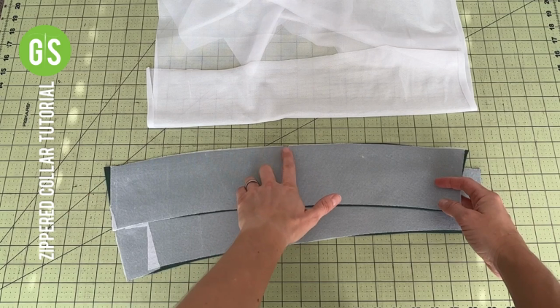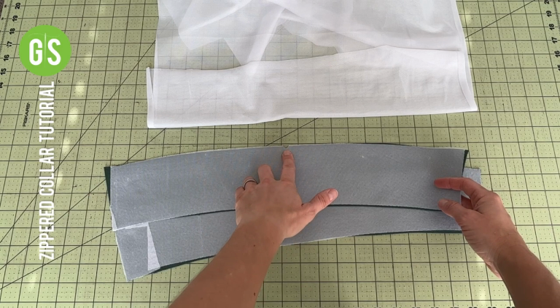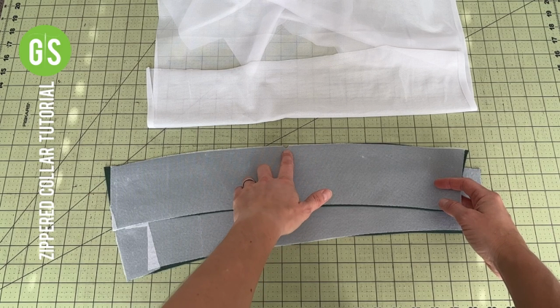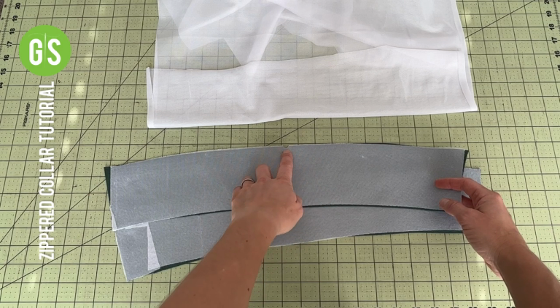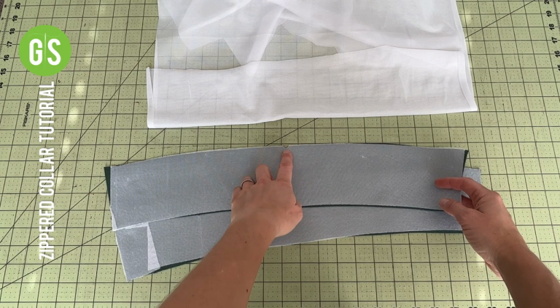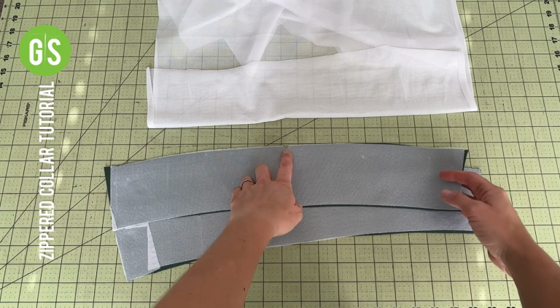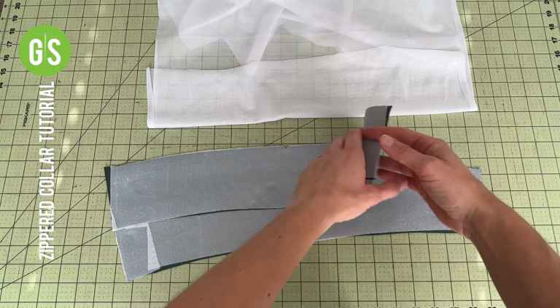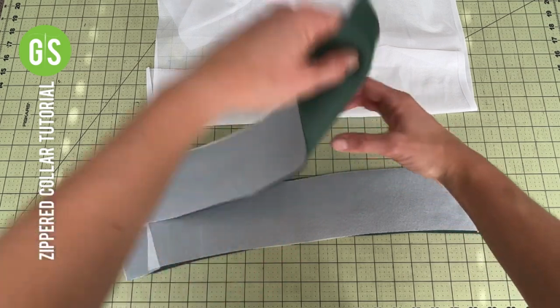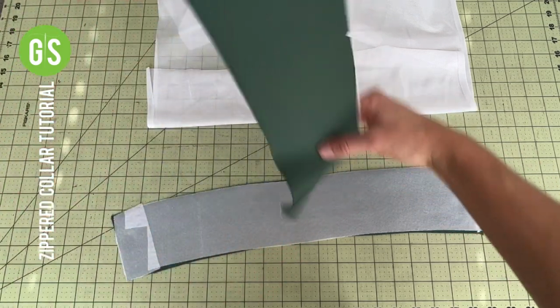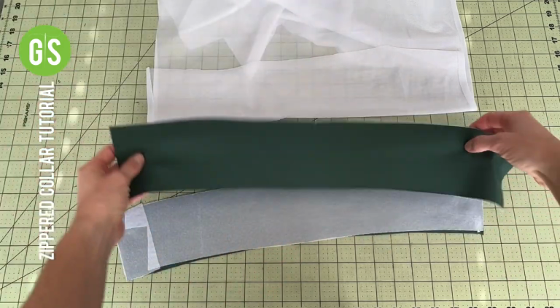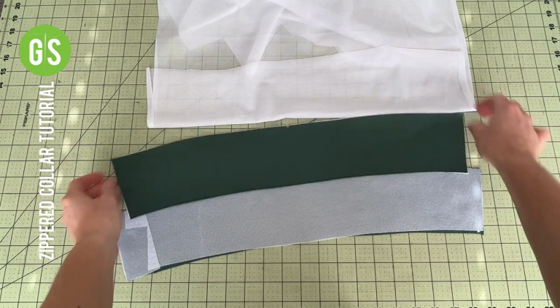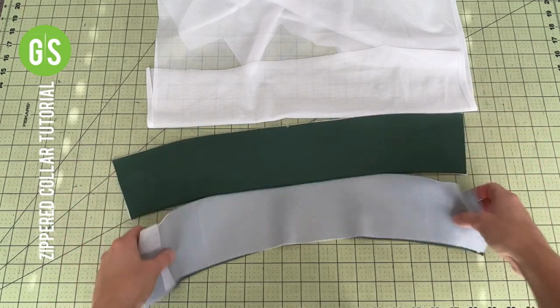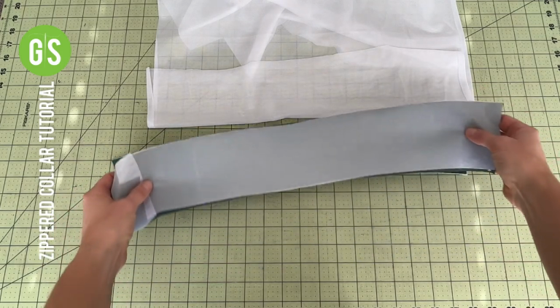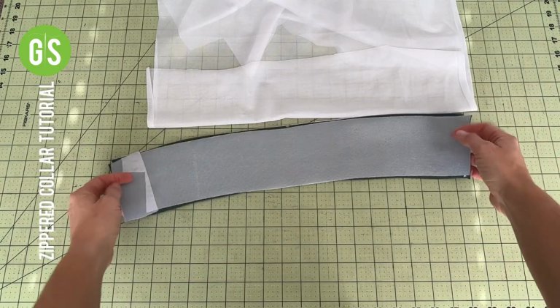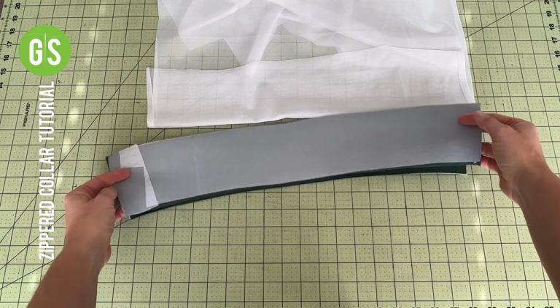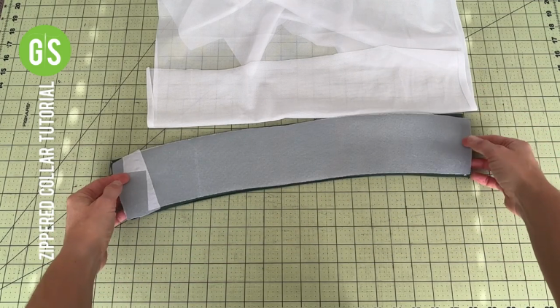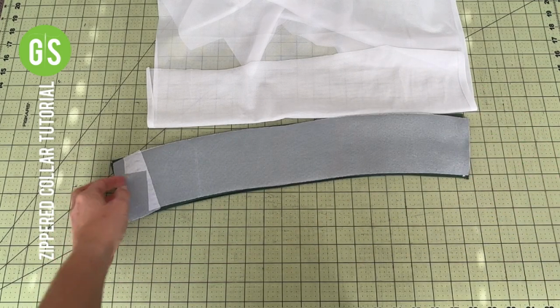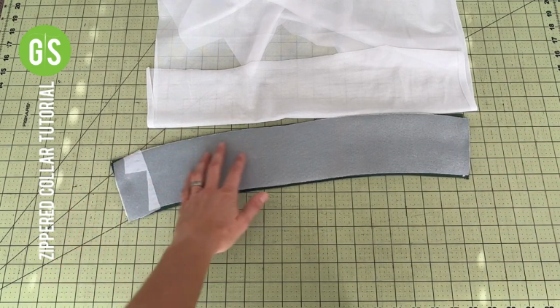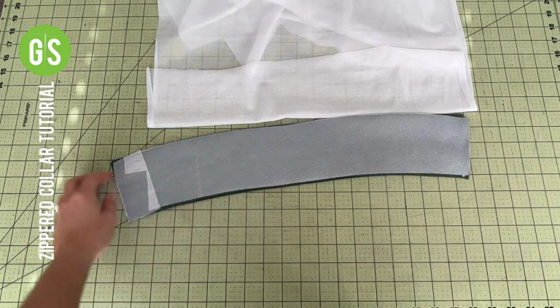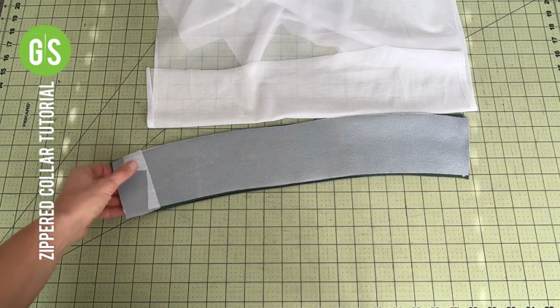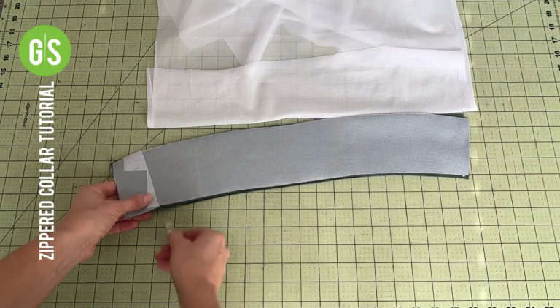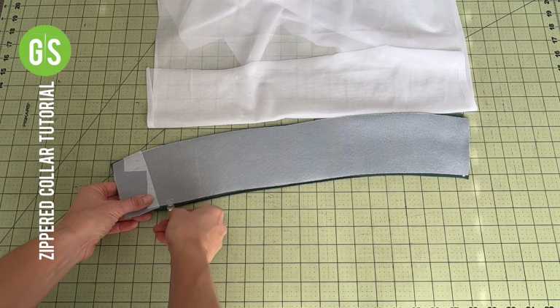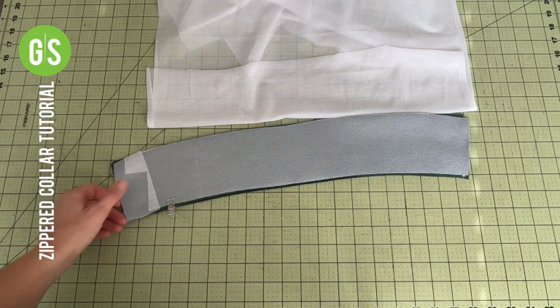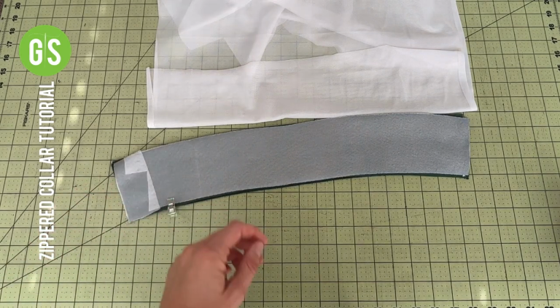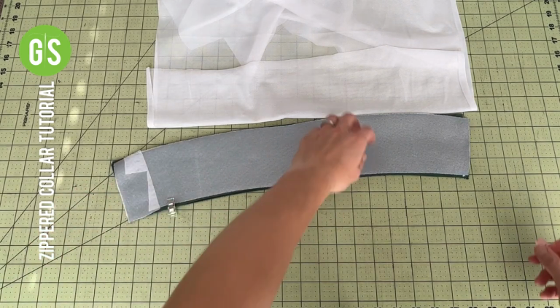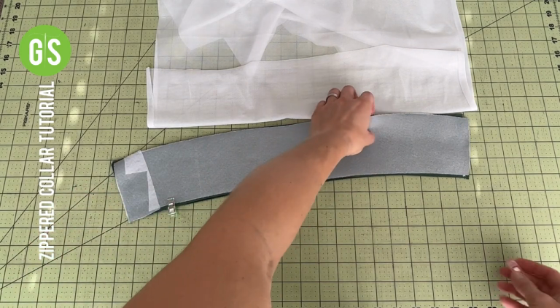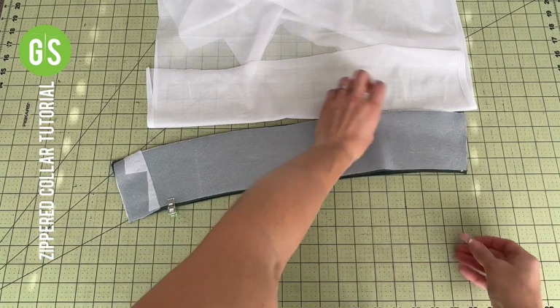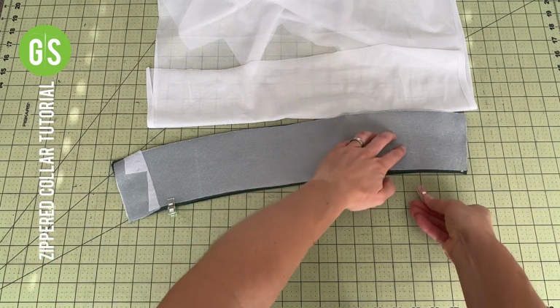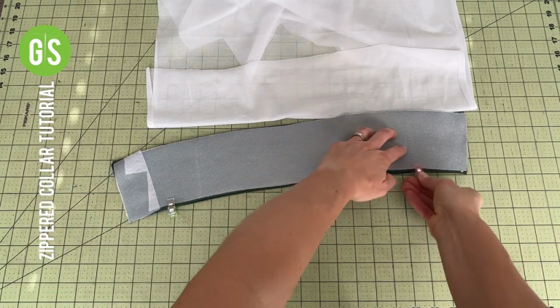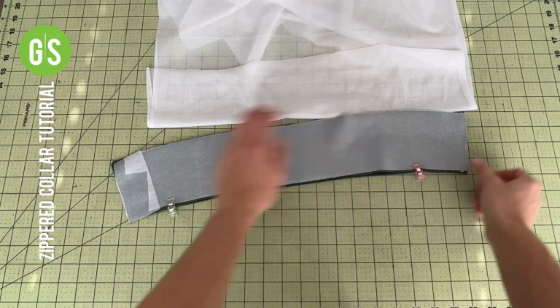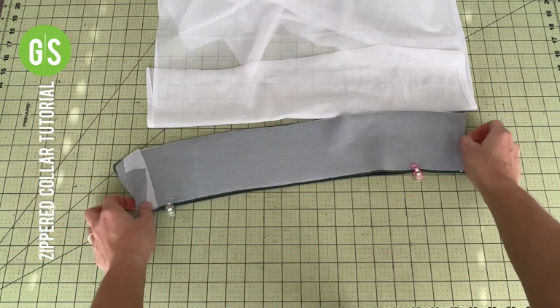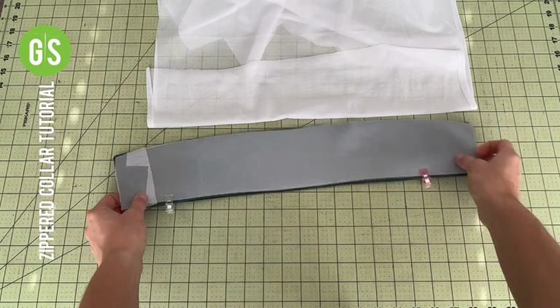Mark a notch at the midpoint on the long side of the collar. Place pieces right side together and pin along the short edge. Using a serger or a stretch stitch, sew the short curved edge of the collar using a 3/8 inch seam allowance.